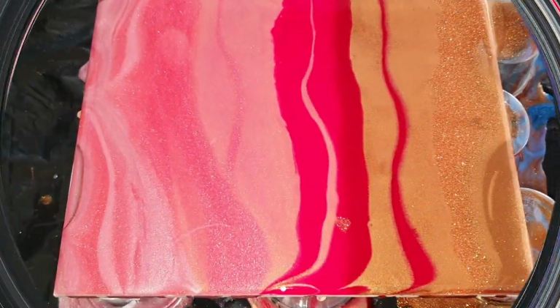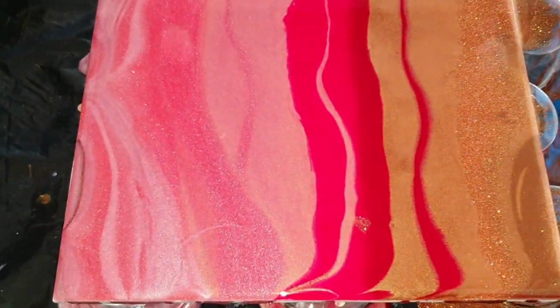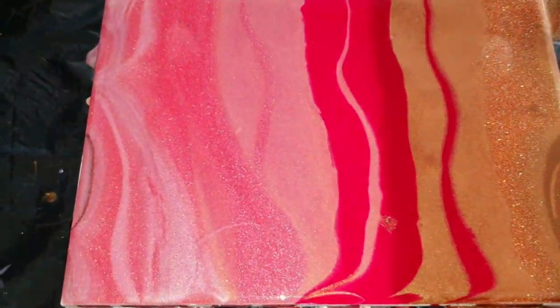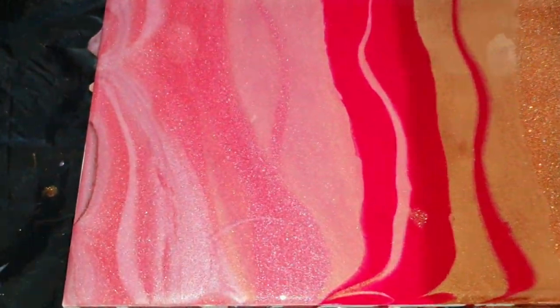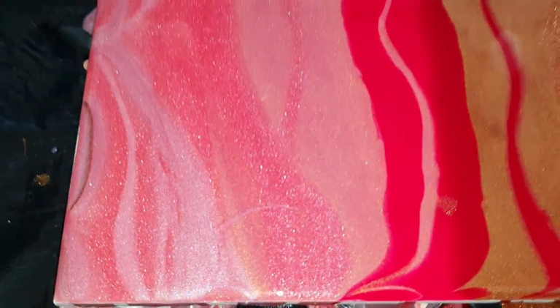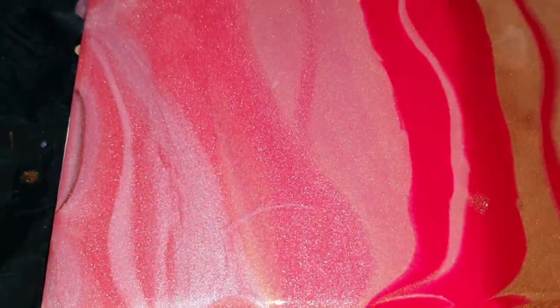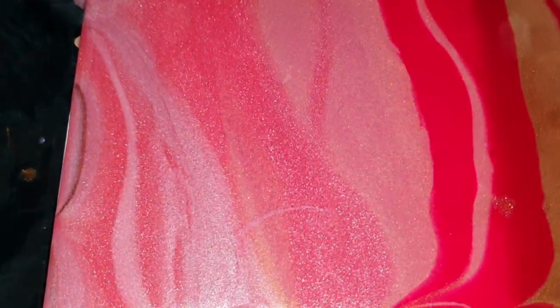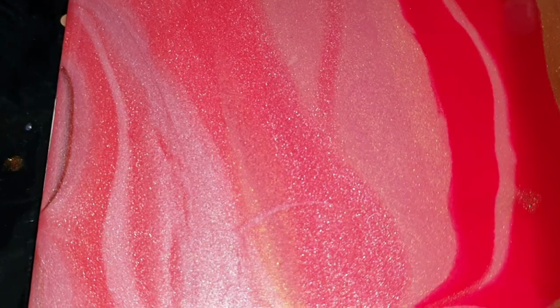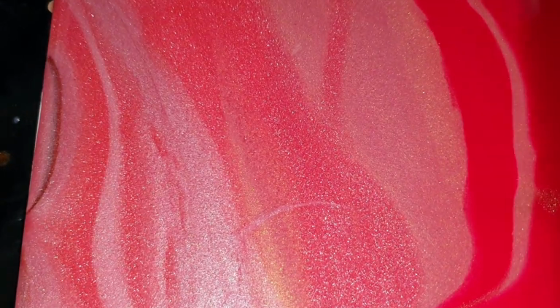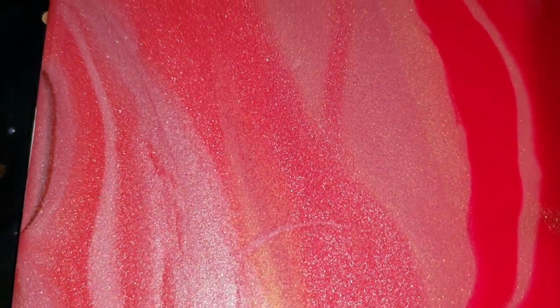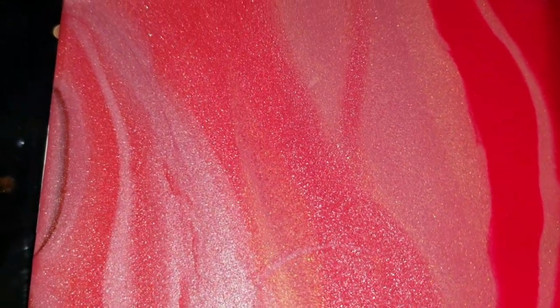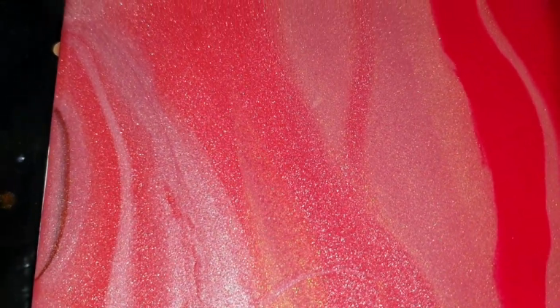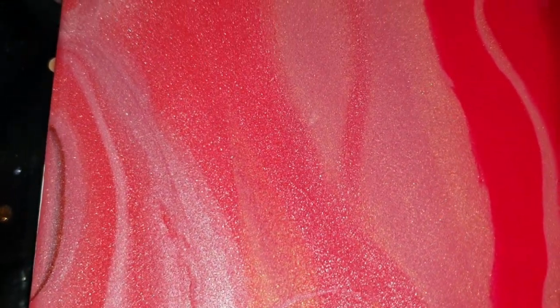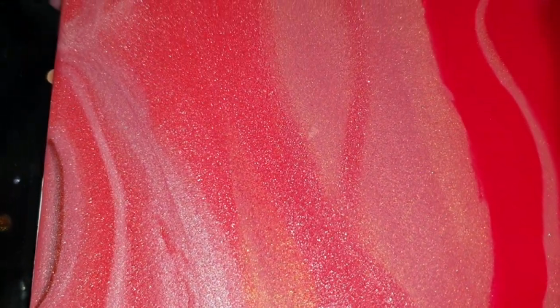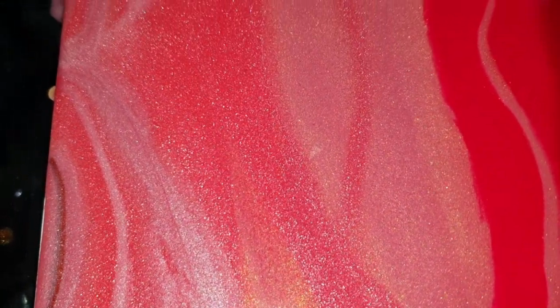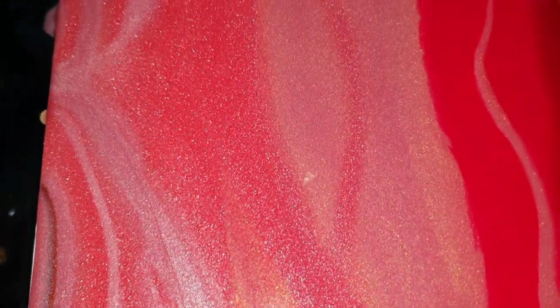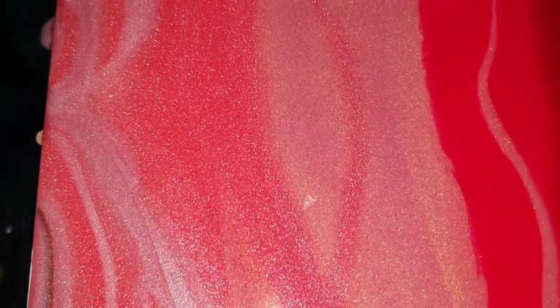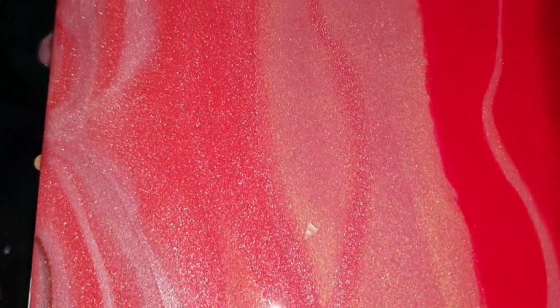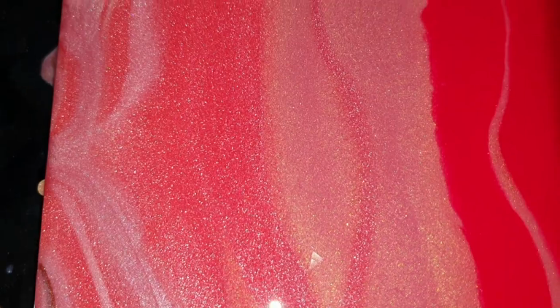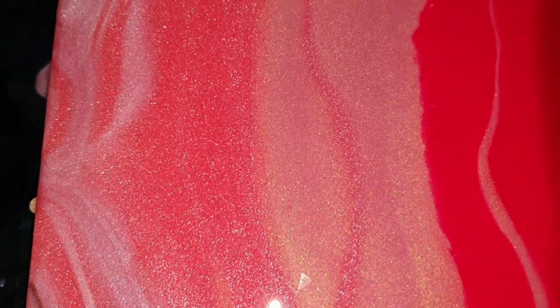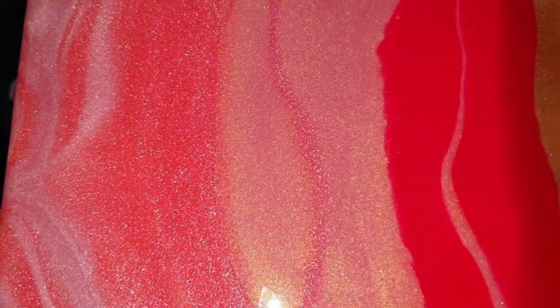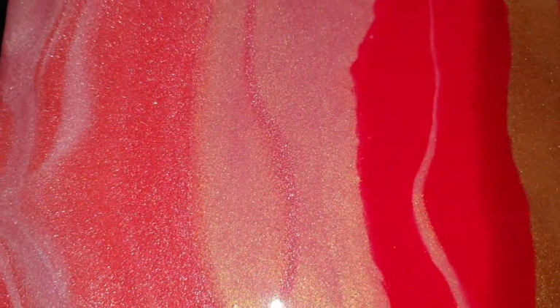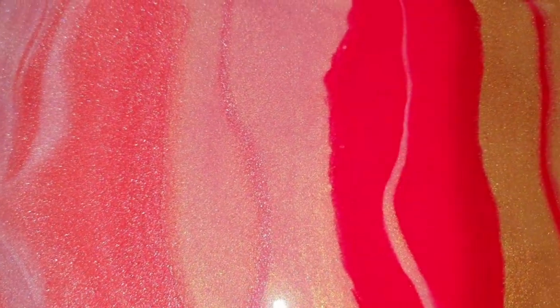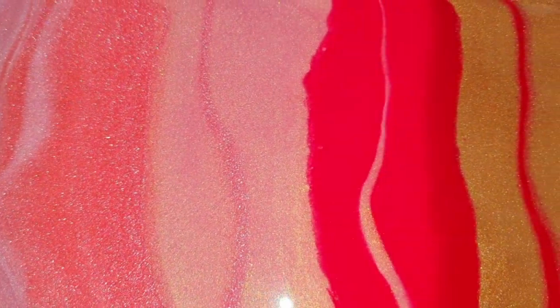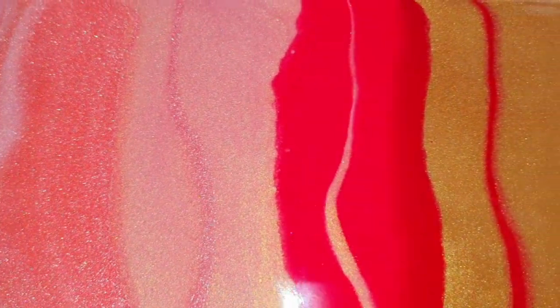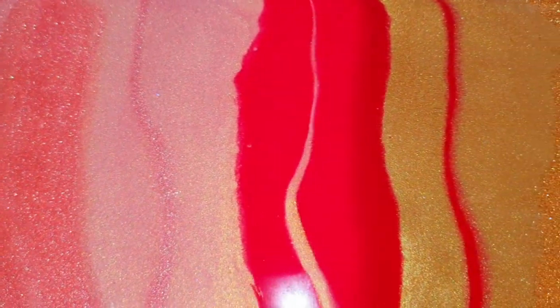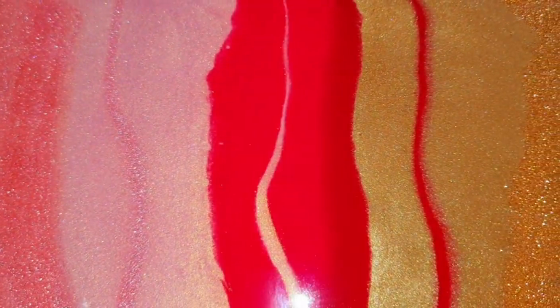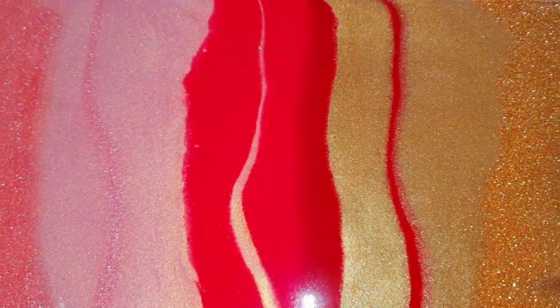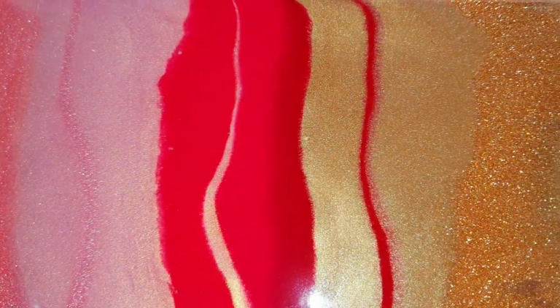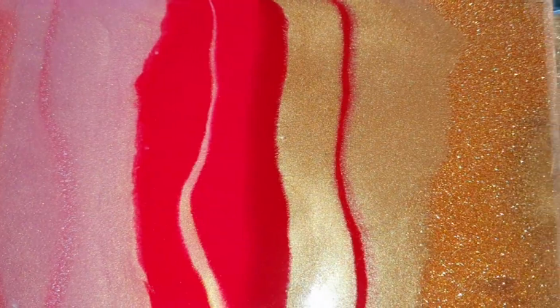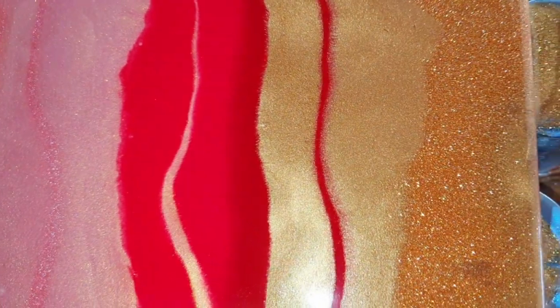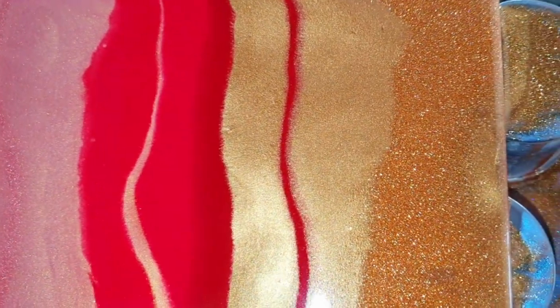And this is a close-up — then you can see the sparkle much better. There you can see the three different shades of pink: the Pink Taffy, the Pinkalicious, and the Gilded Rose. There you can see the Sassy Red.